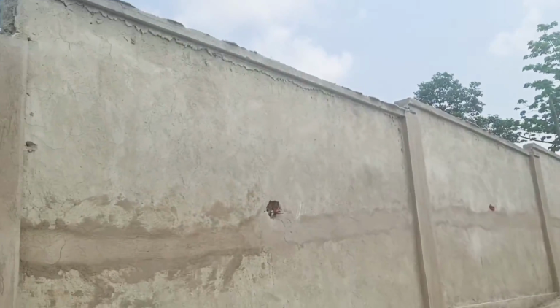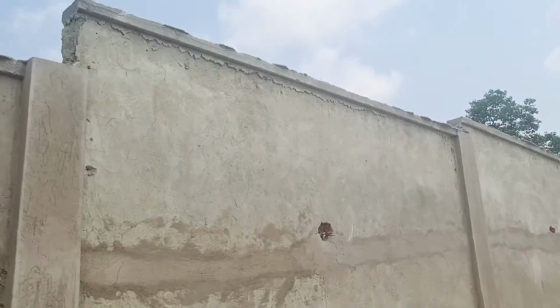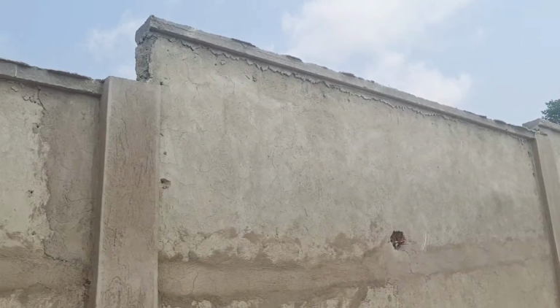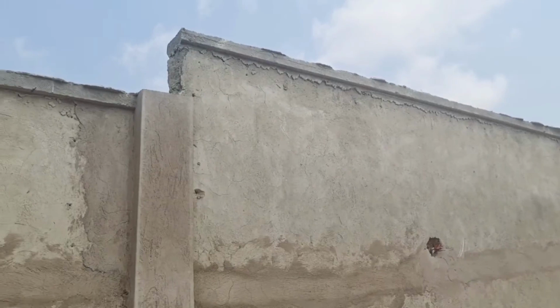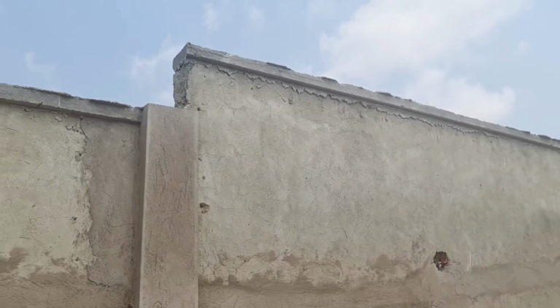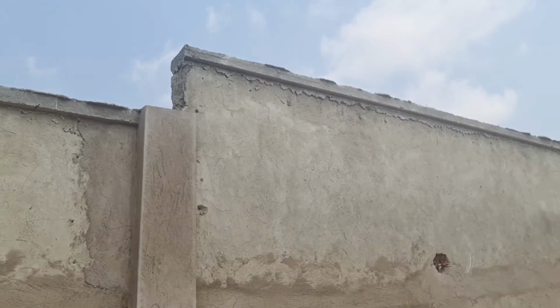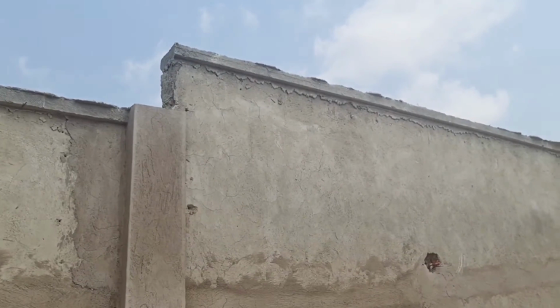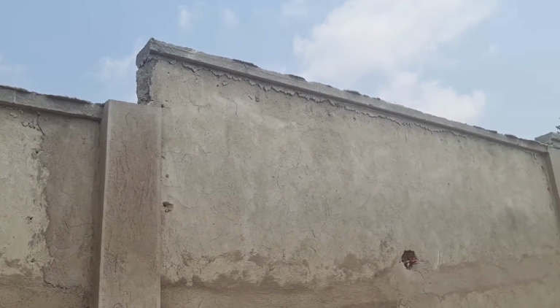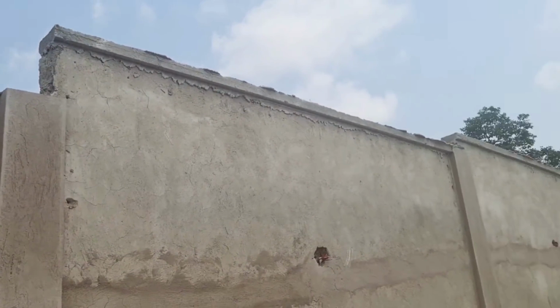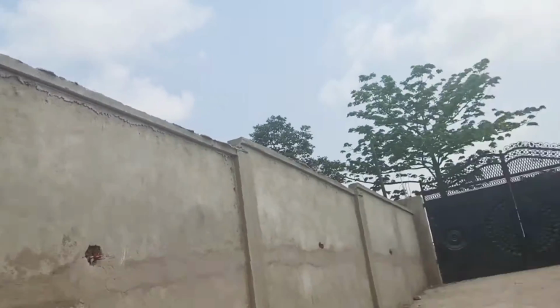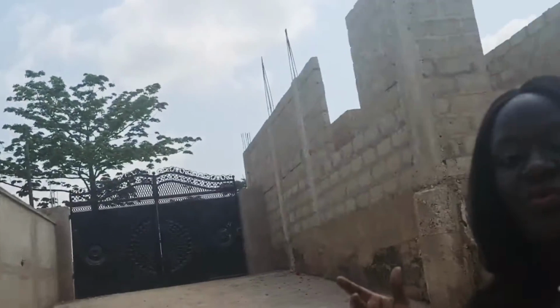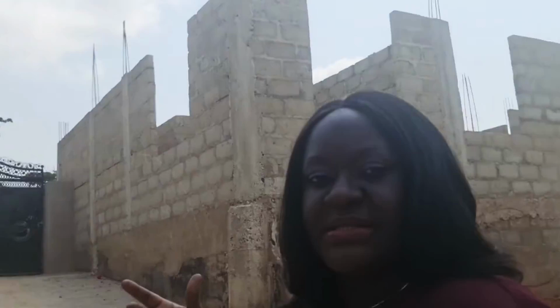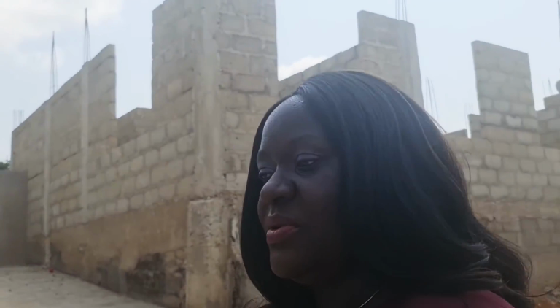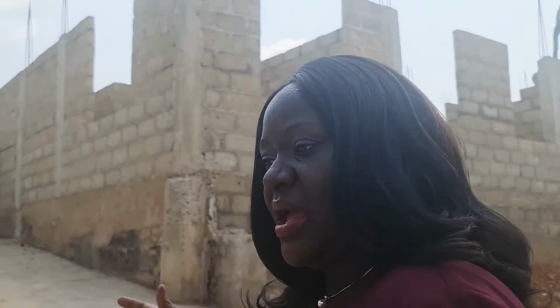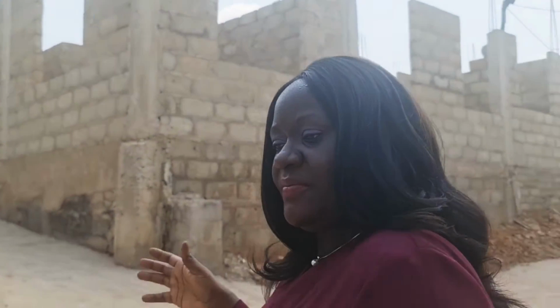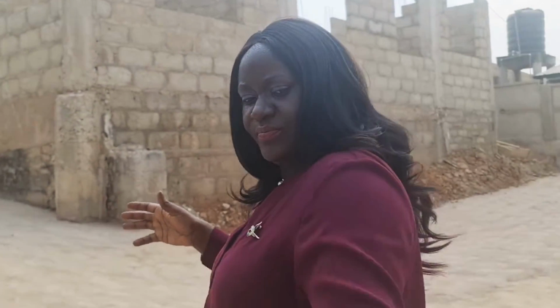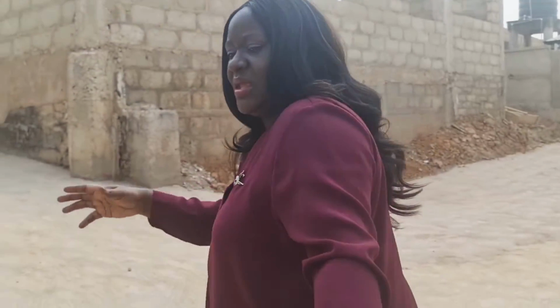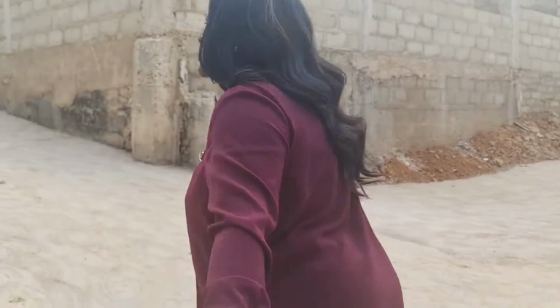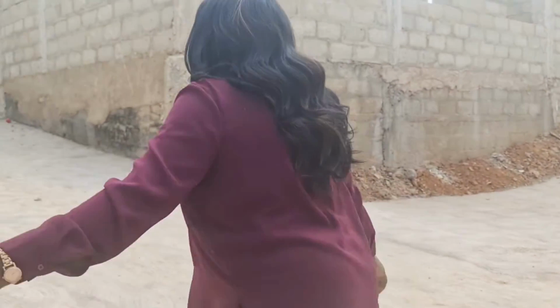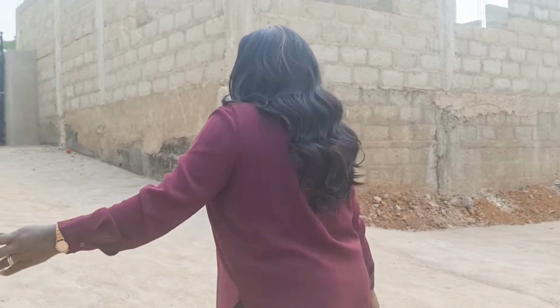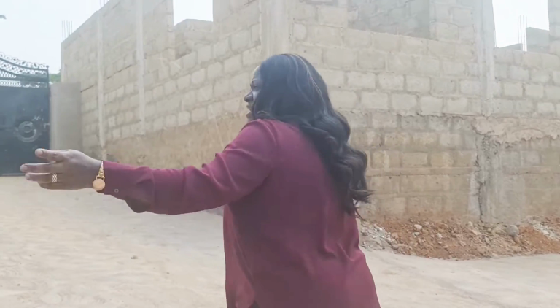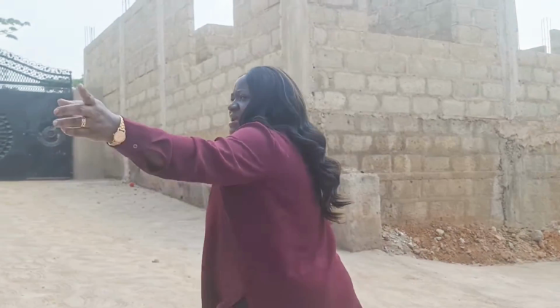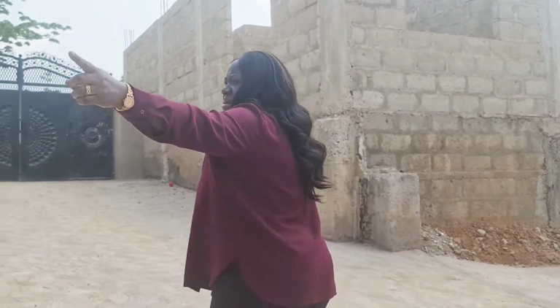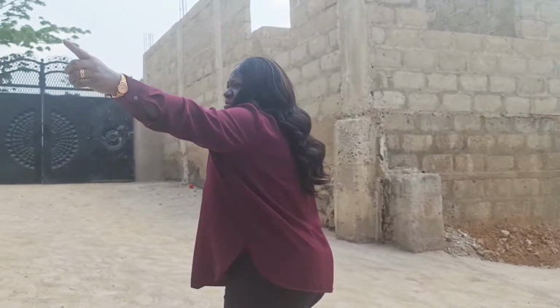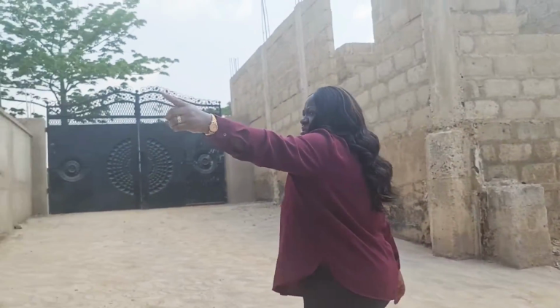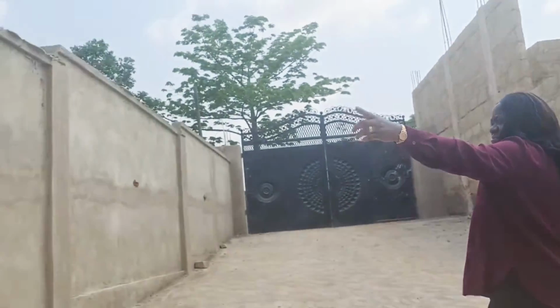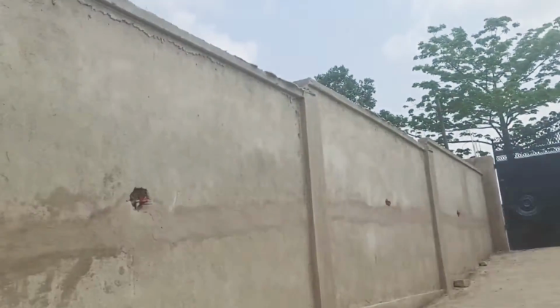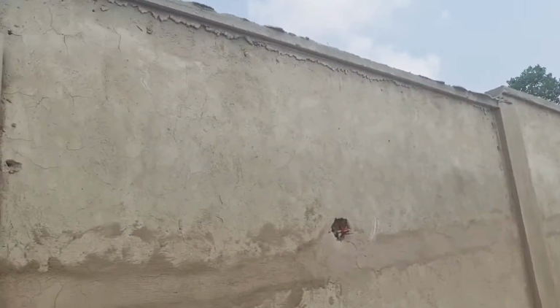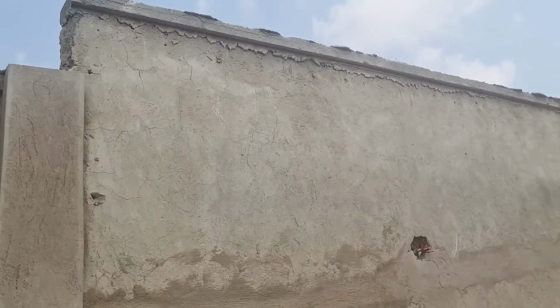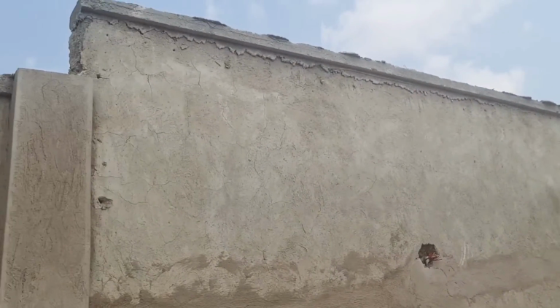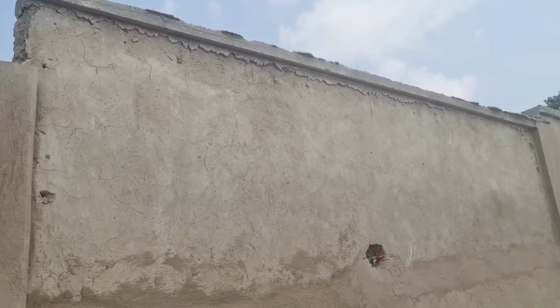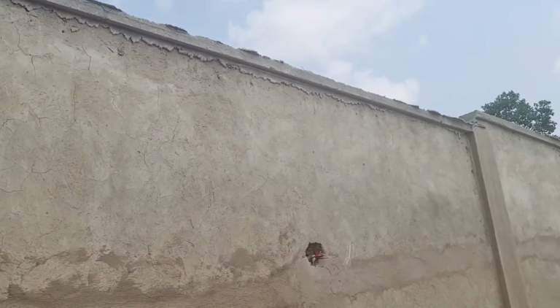From the outside it looks low but when you come inside it's quite deep. So basically the perimeter wall goes on, goes on all the way.